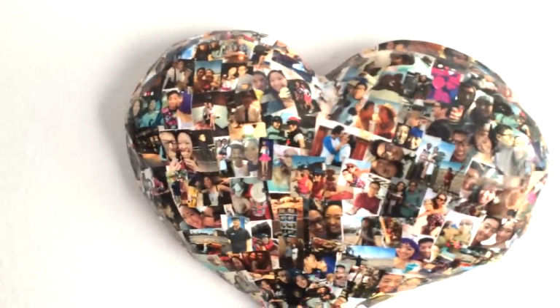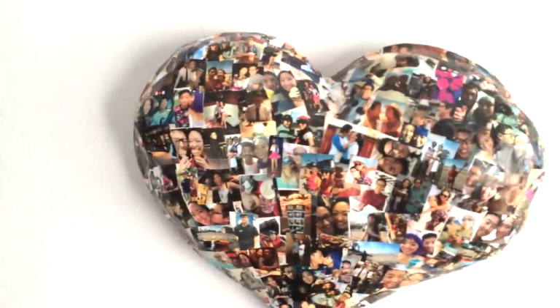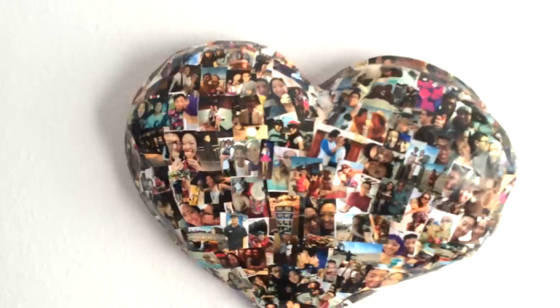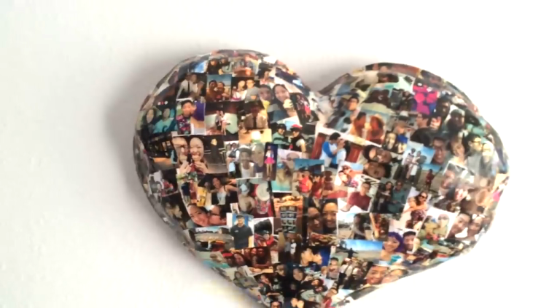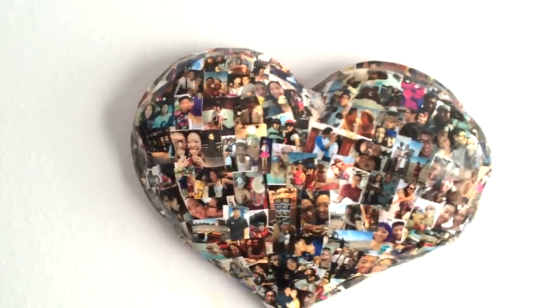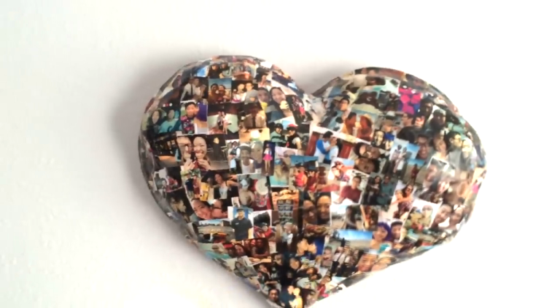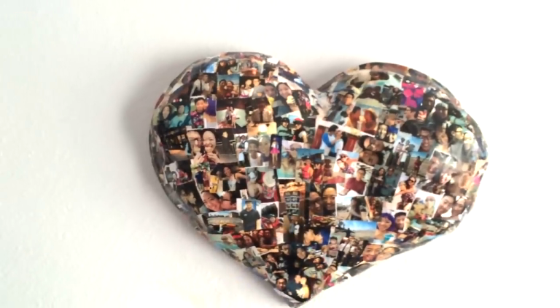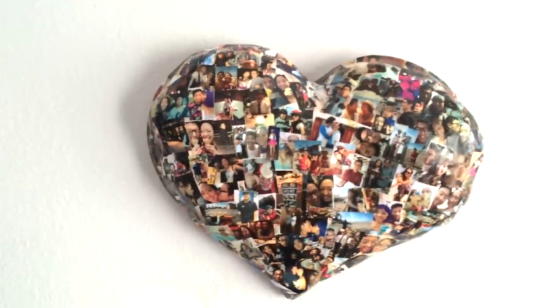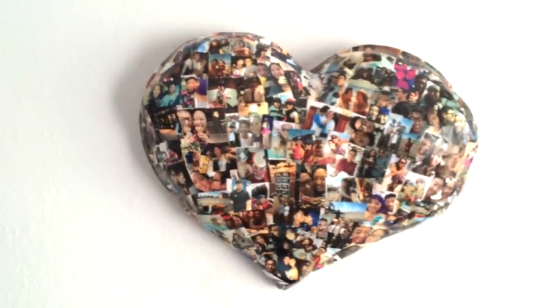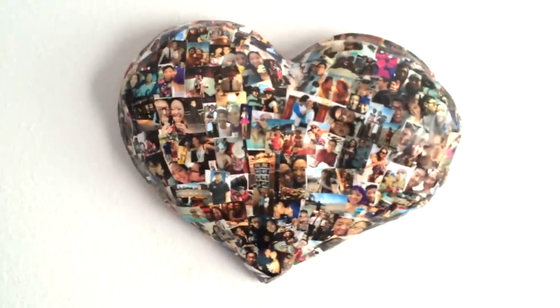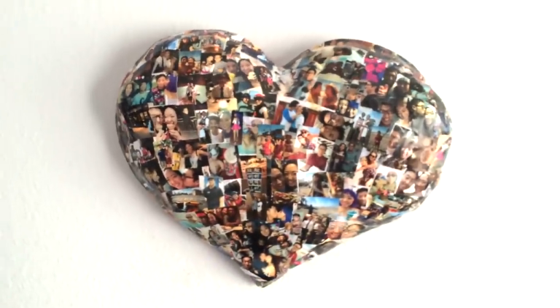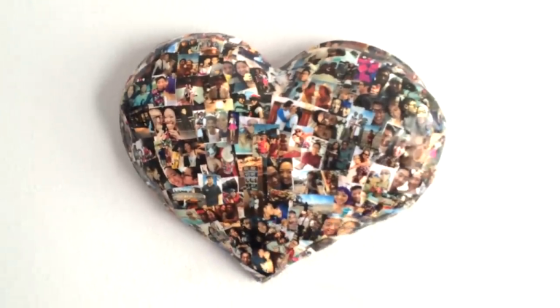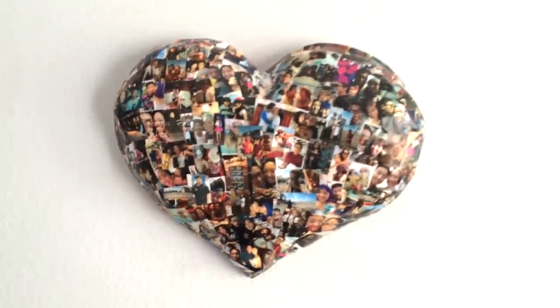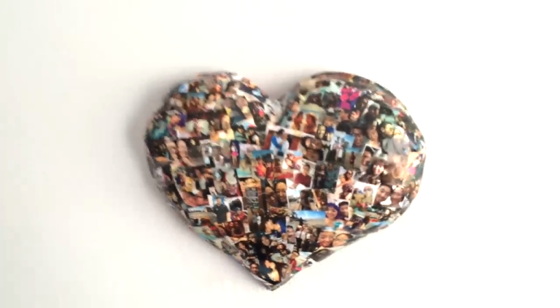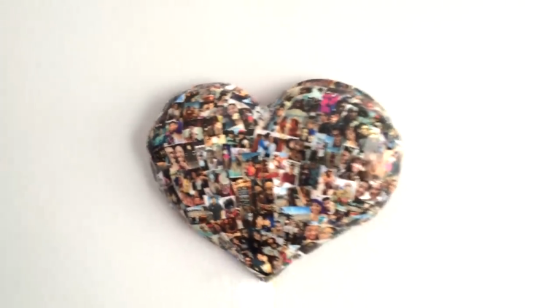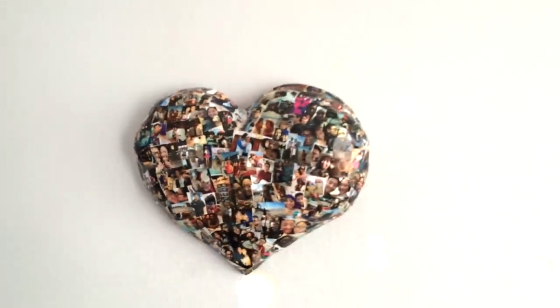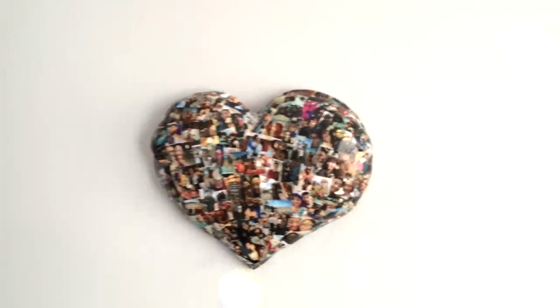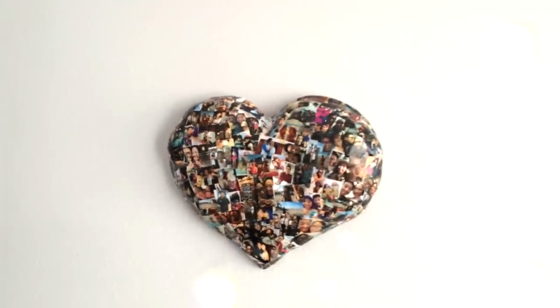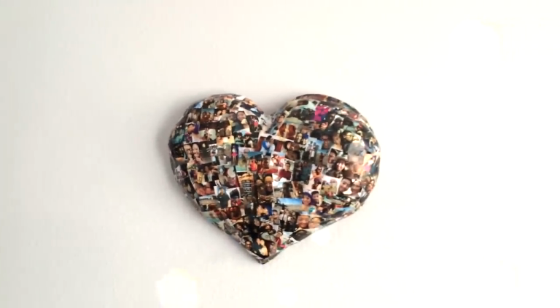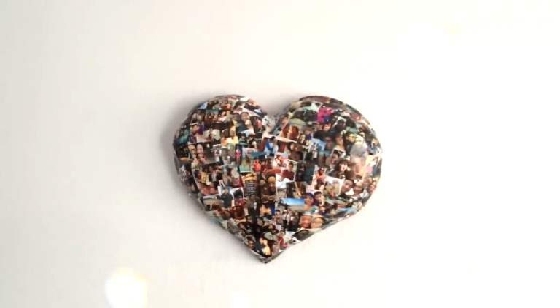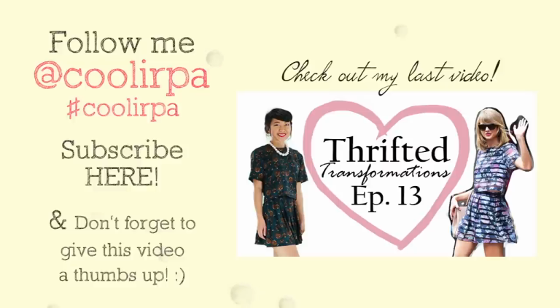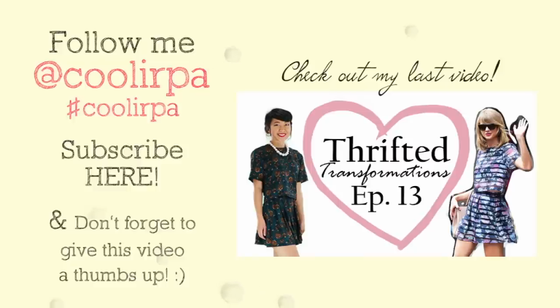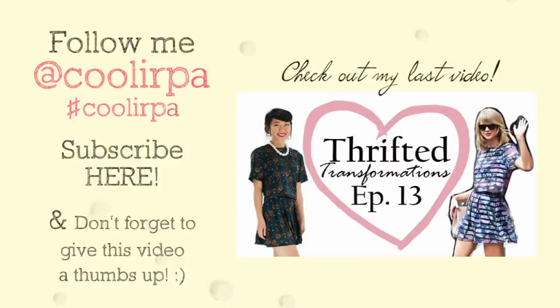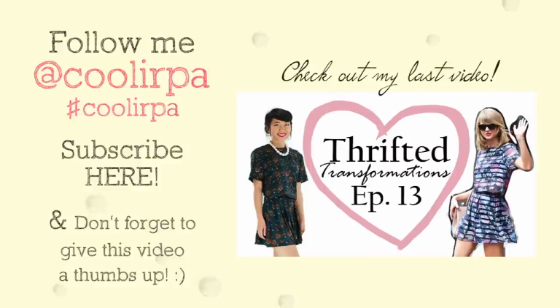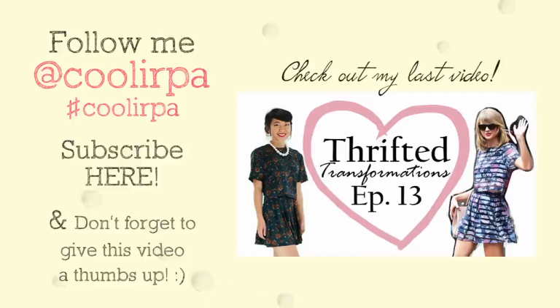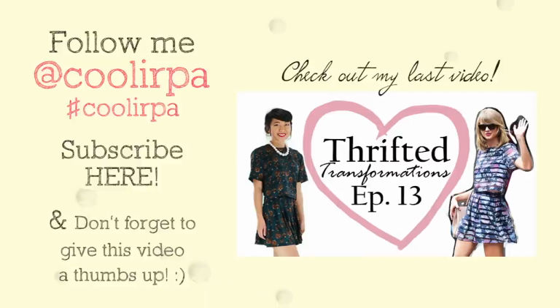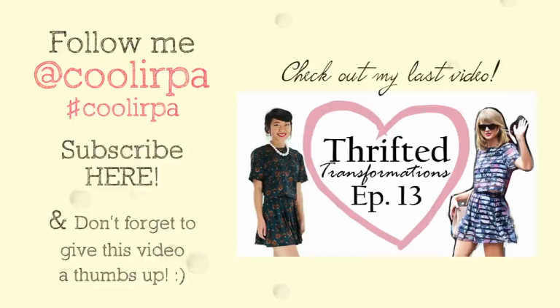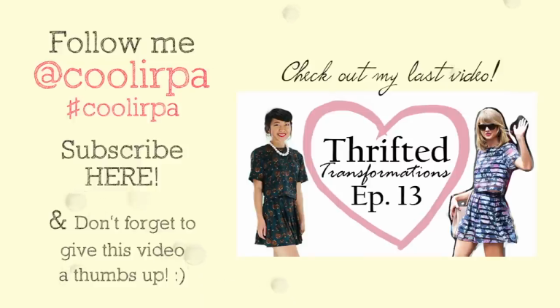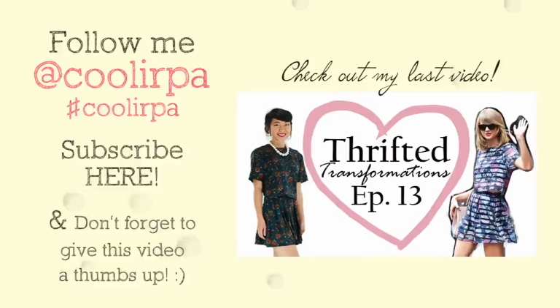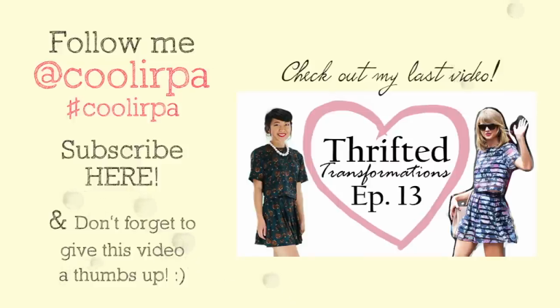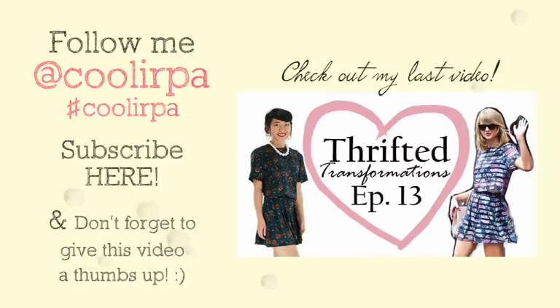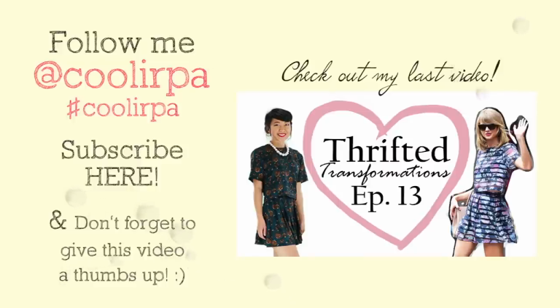Thank you all so much for watching. I hope you enjoyed this sweet DIY and if you decide to try this out, don't forget to share with me on Facebook, Twitter, or Instagram.